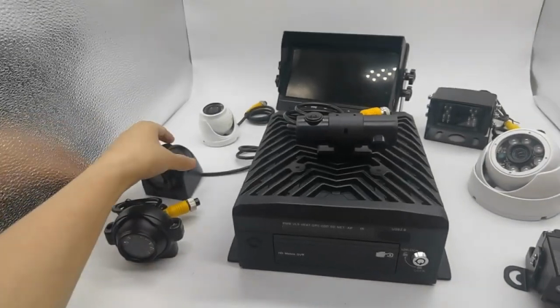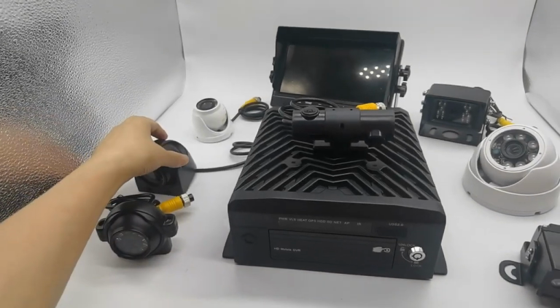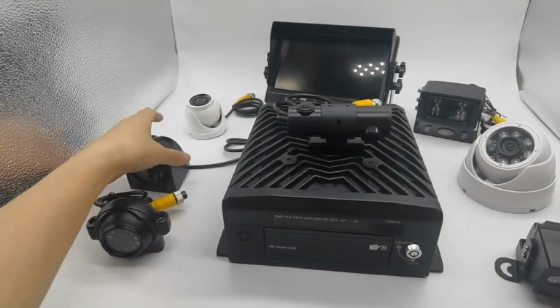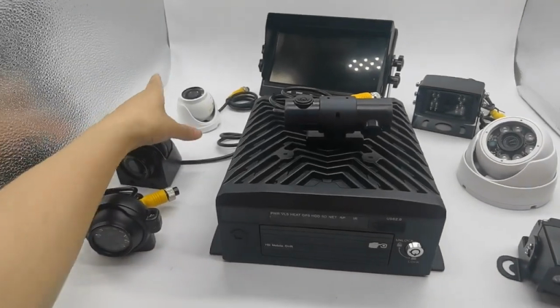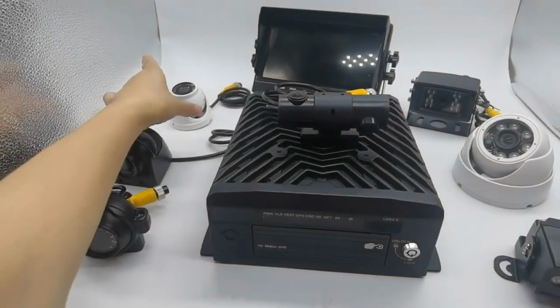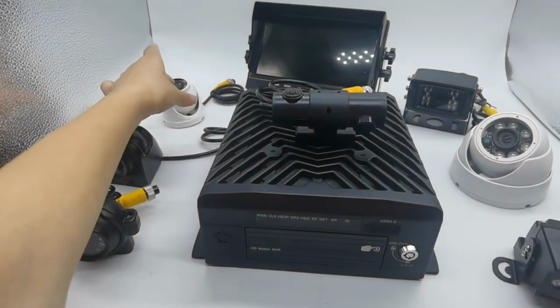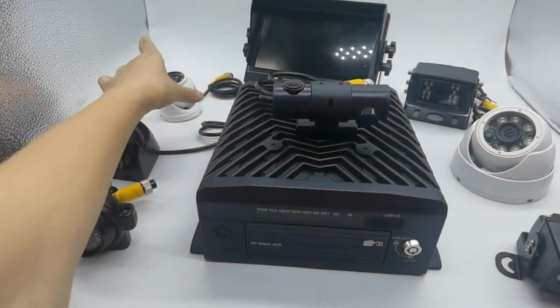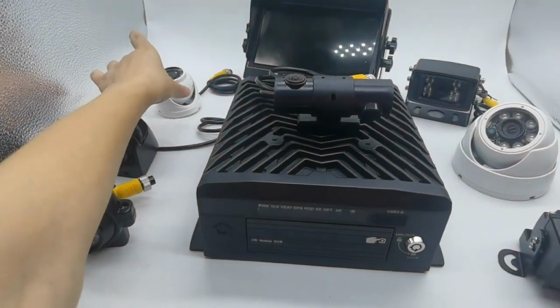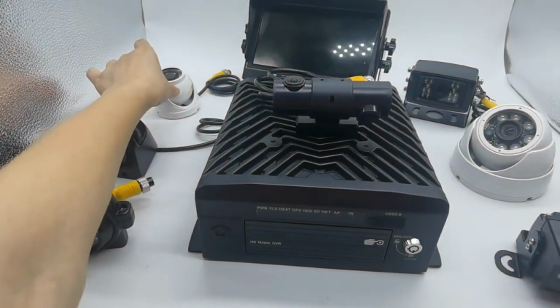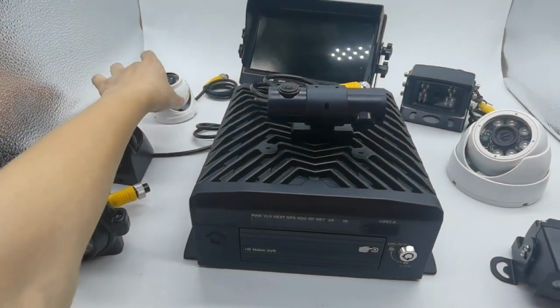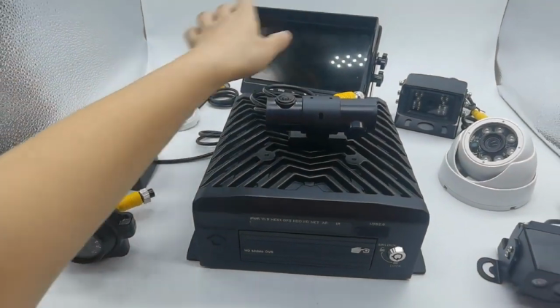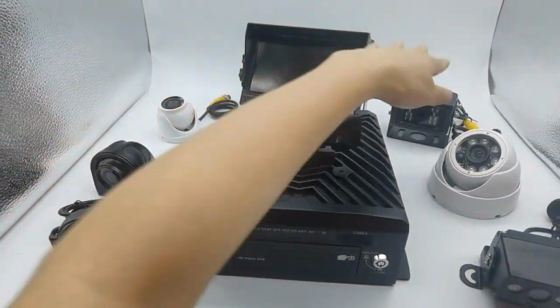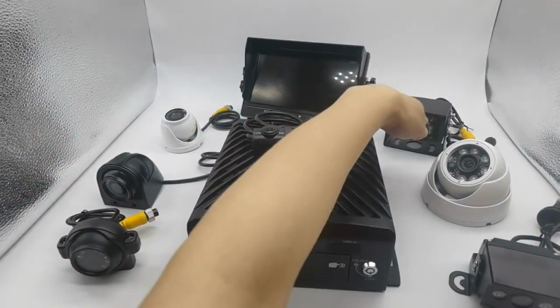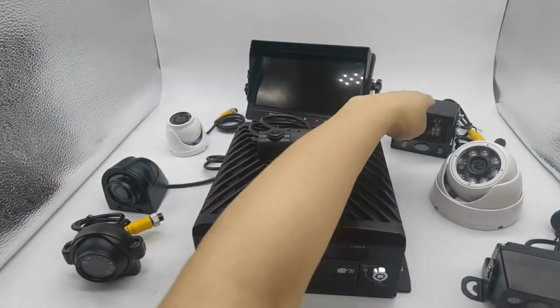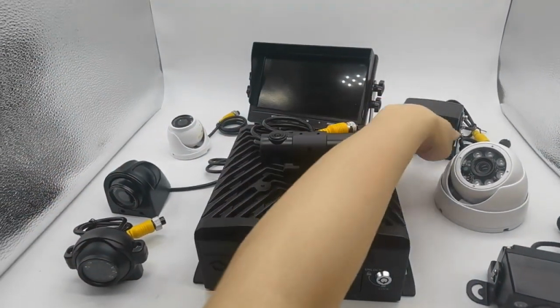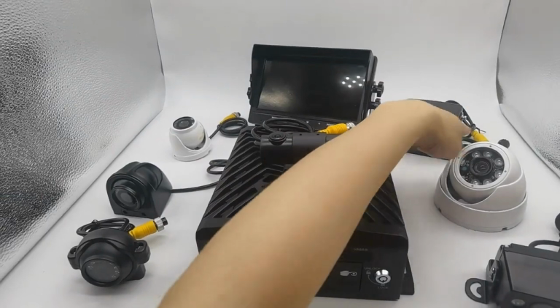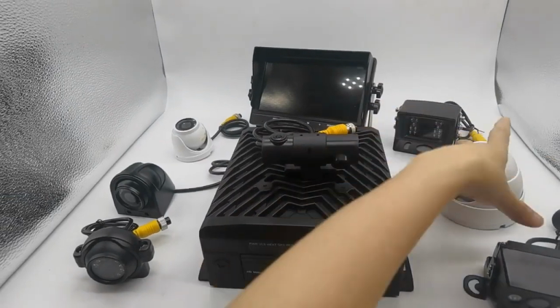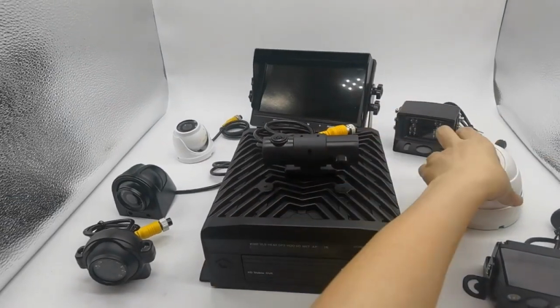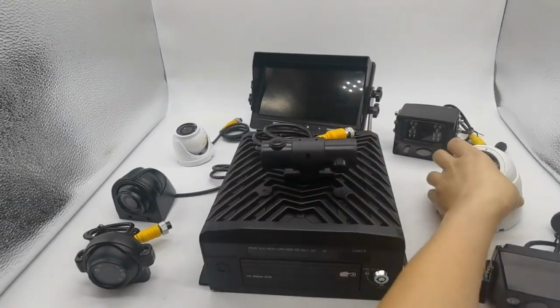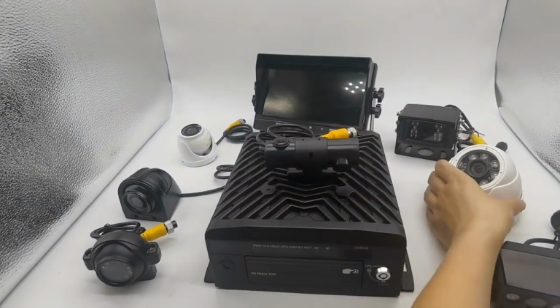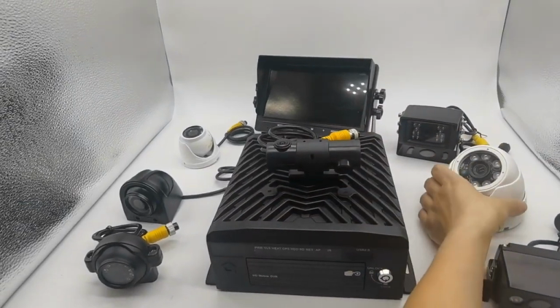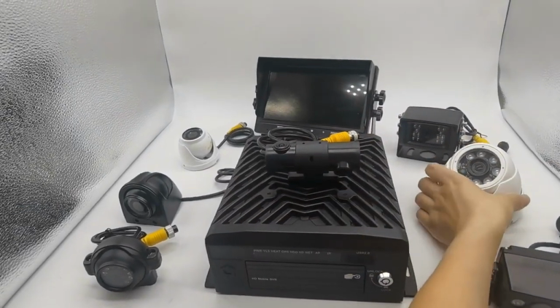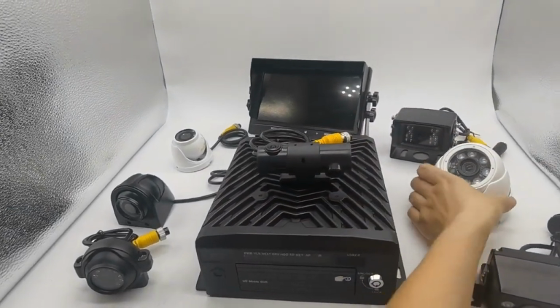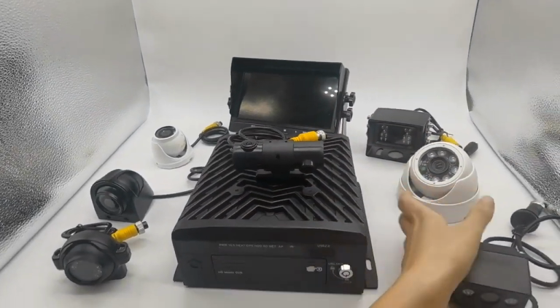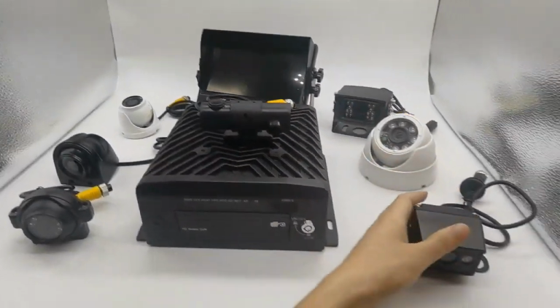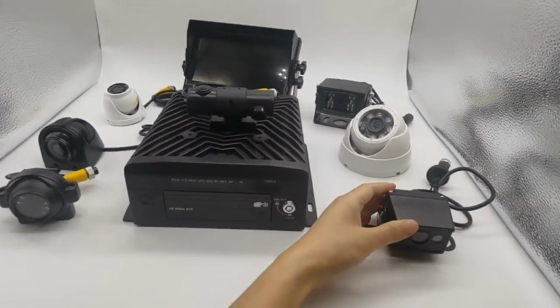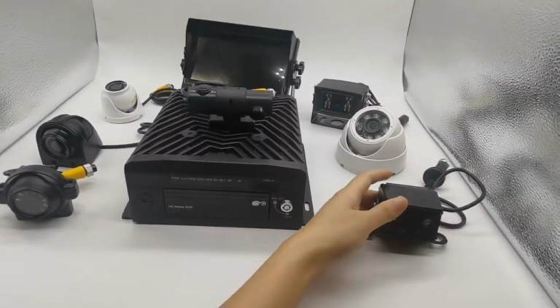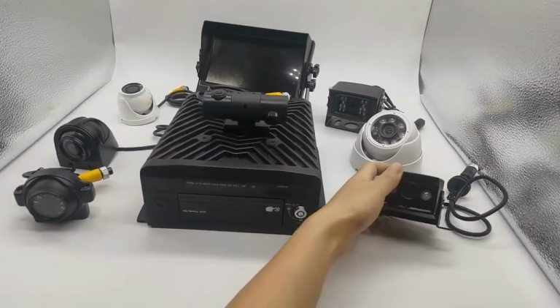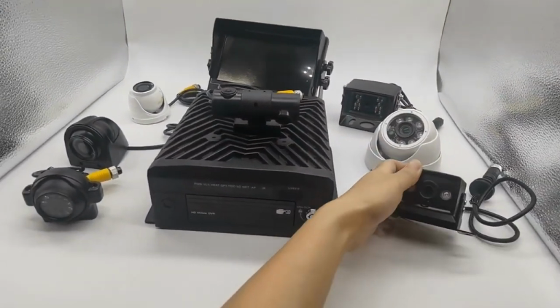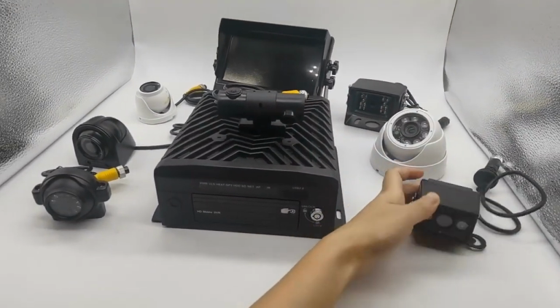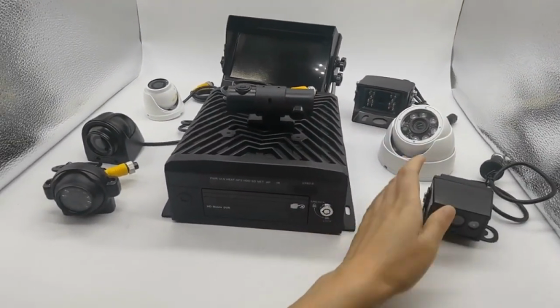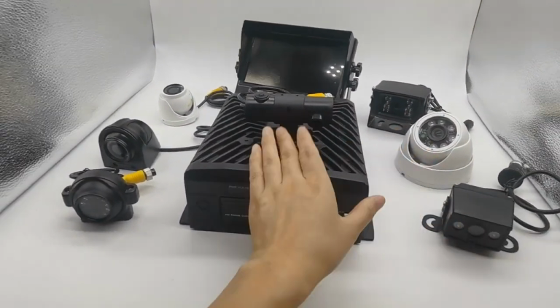This side camera is a mini eye-down camera. This is a rear view camera. This is a bigger eye-down camera. This also can be used as a rear view.